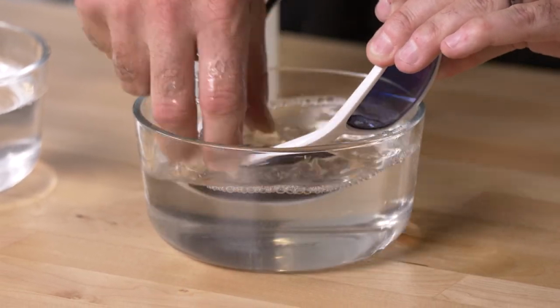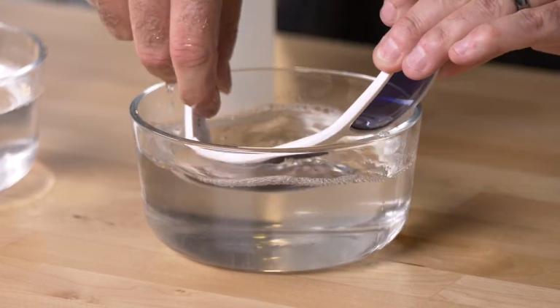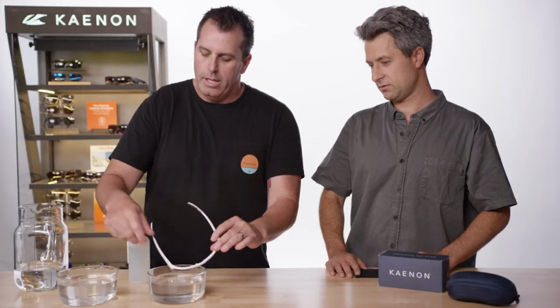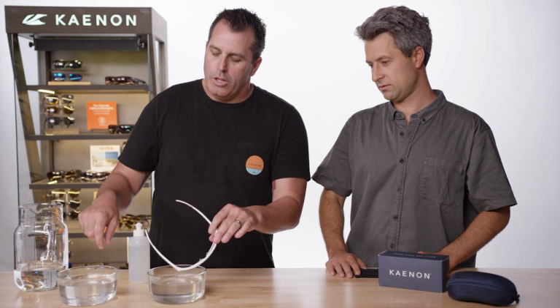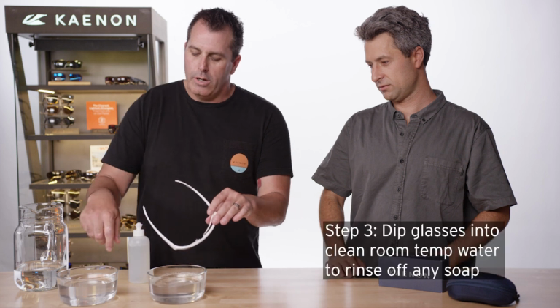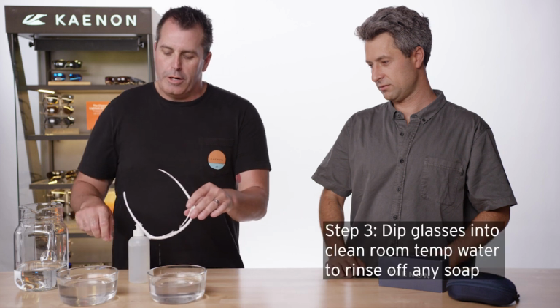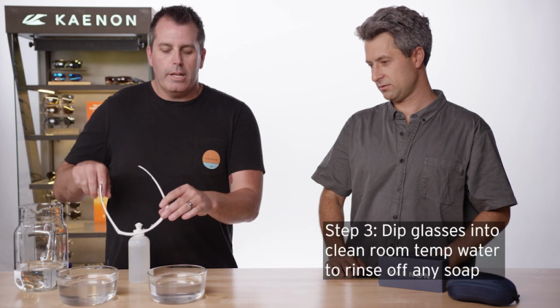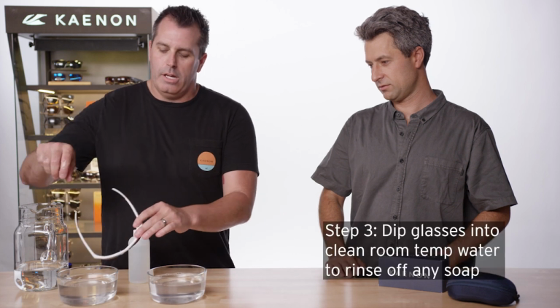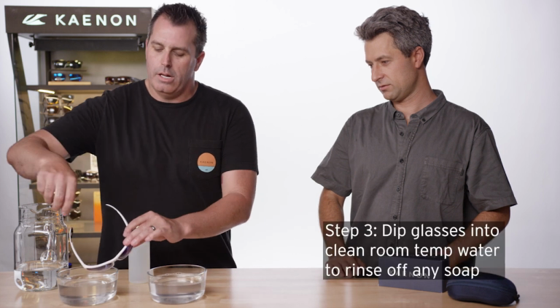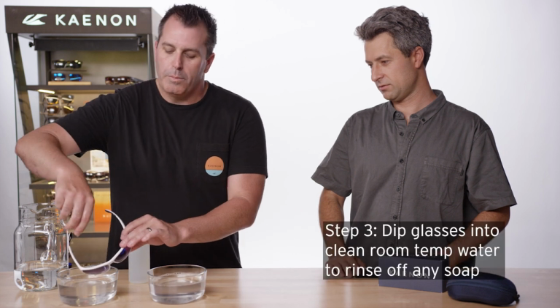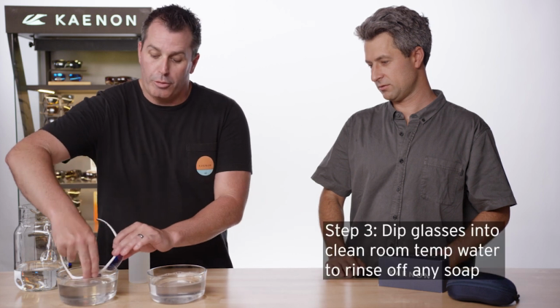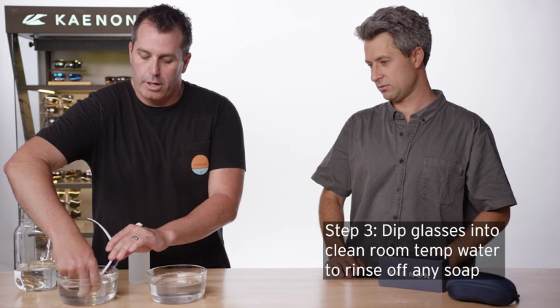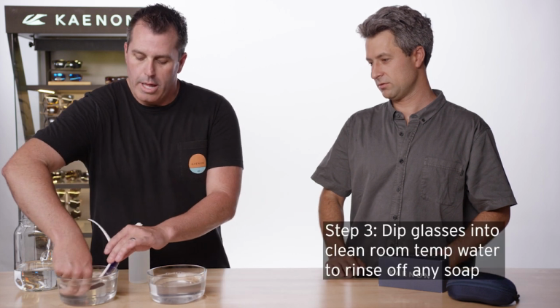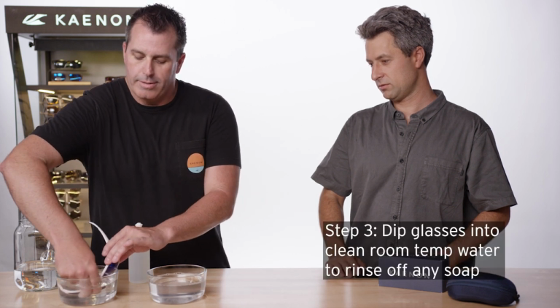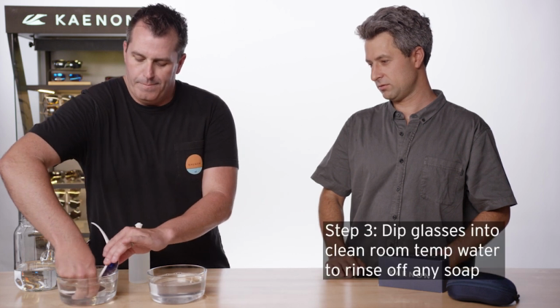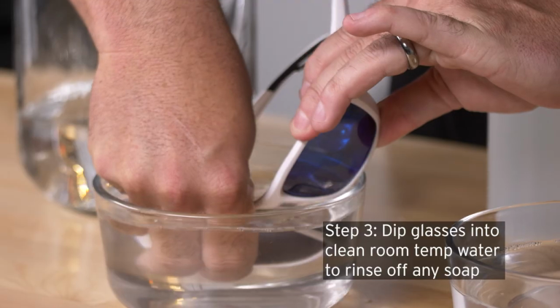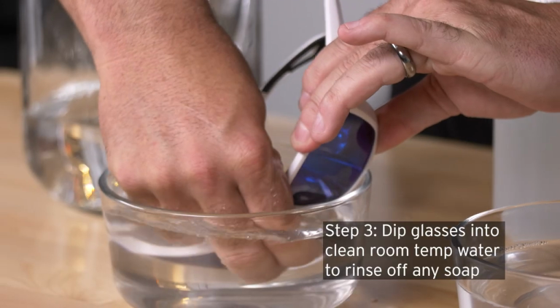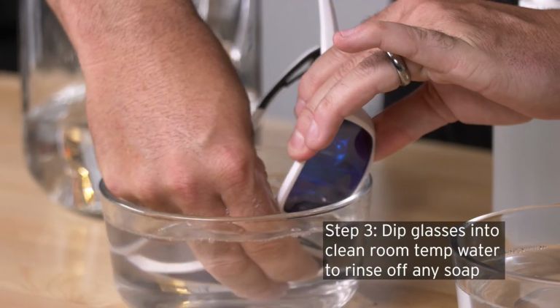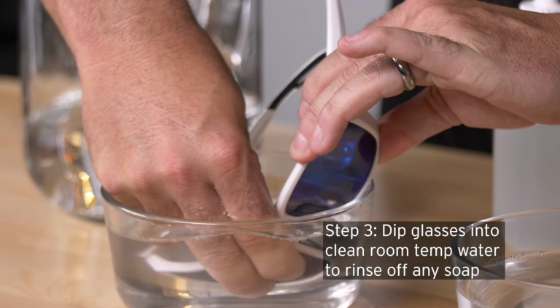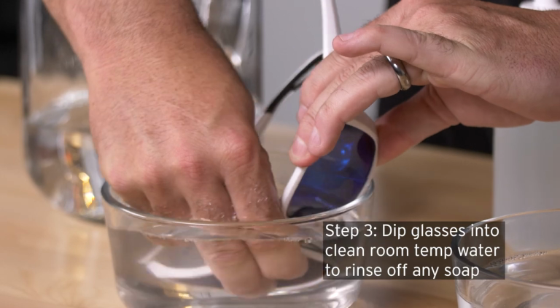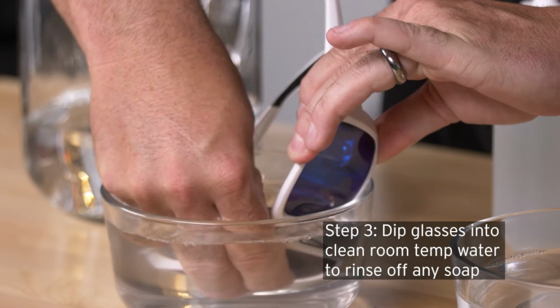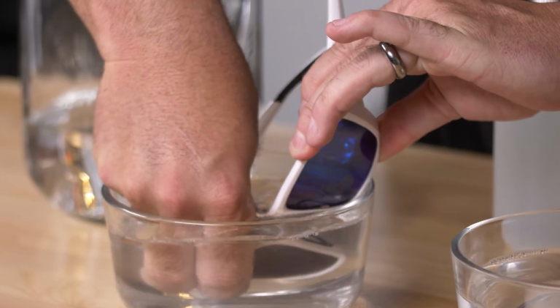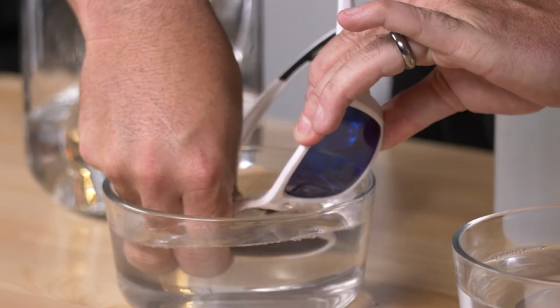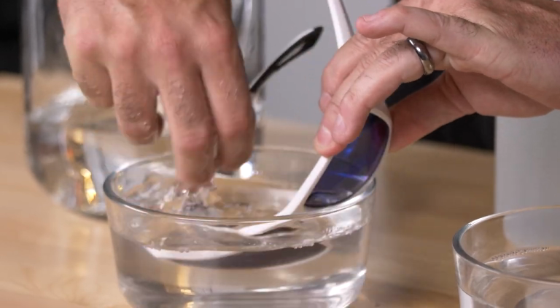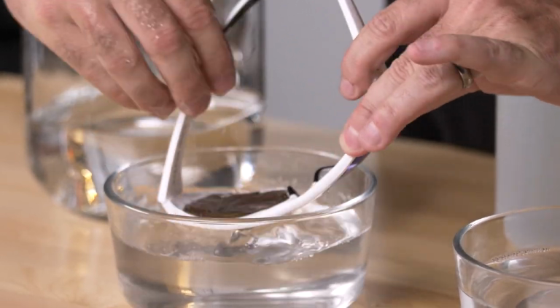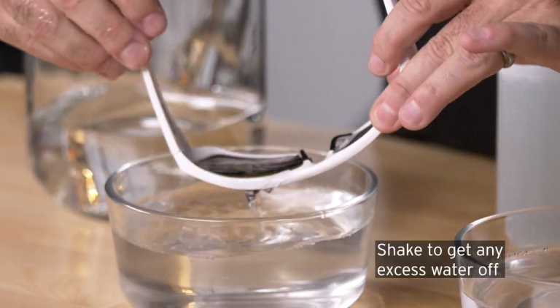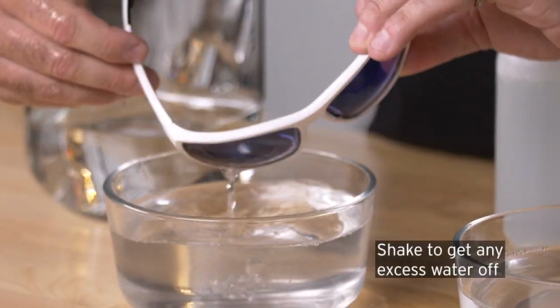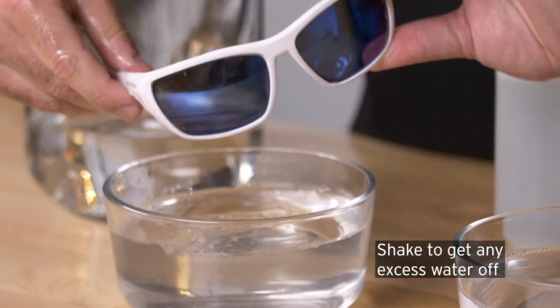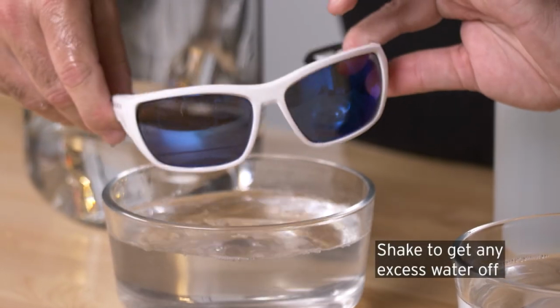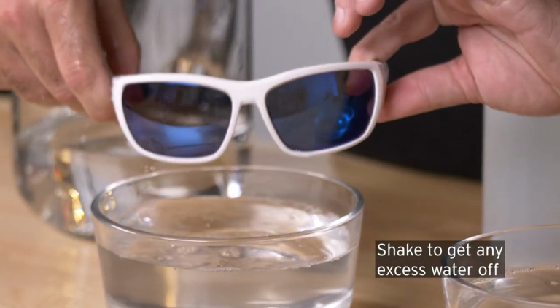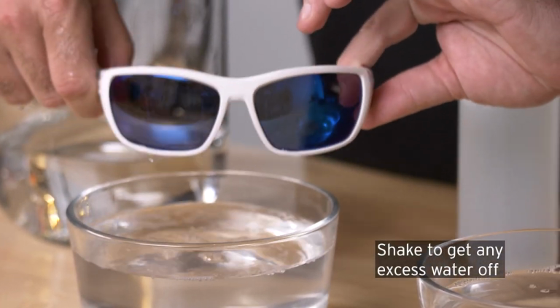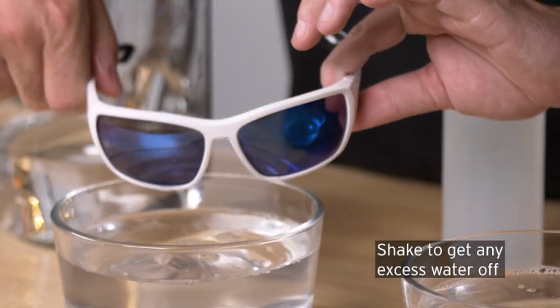After you do that, you want to go over to your clean room-temperature water and rinse them. No soap in this one whatsoever — just rinse it. Then you want to shake them to get that excess water off.